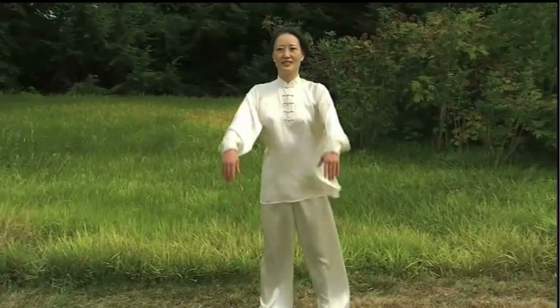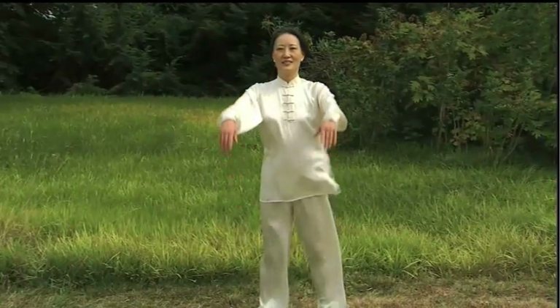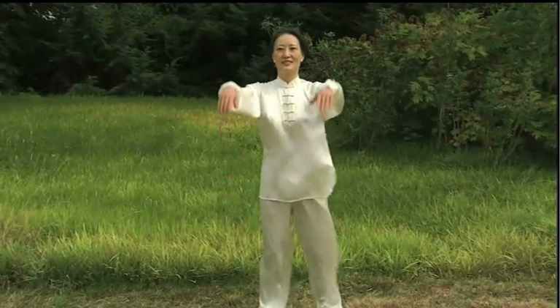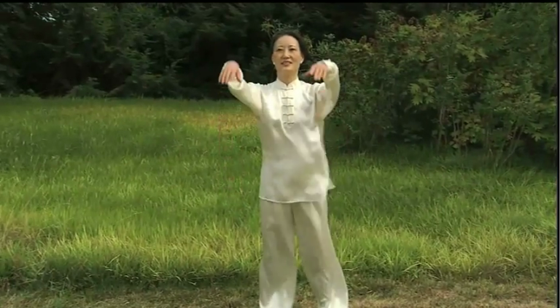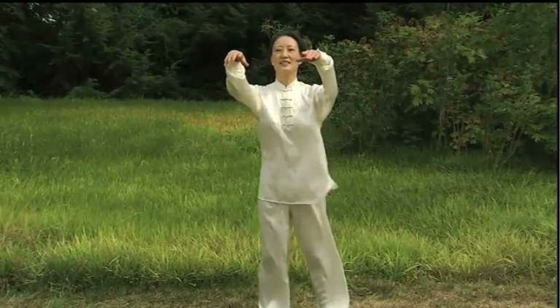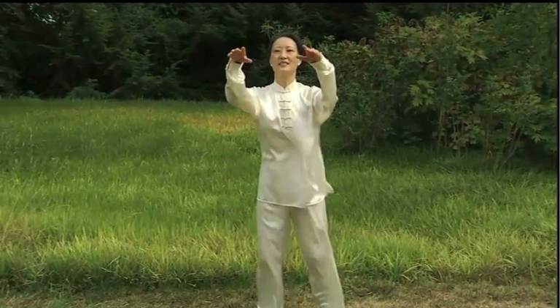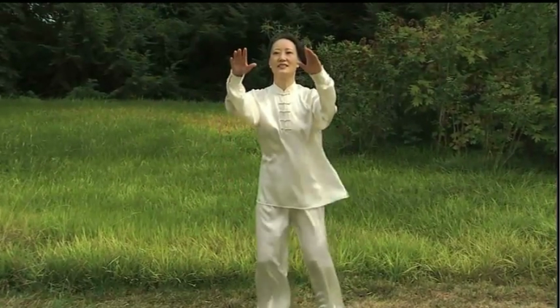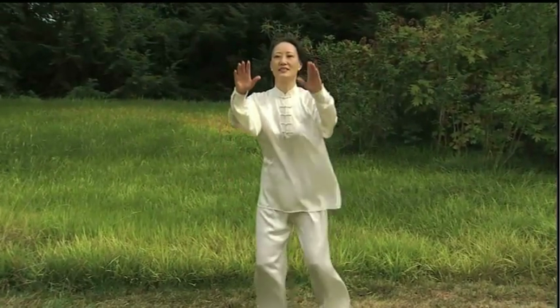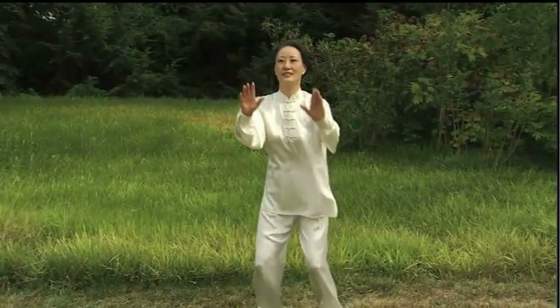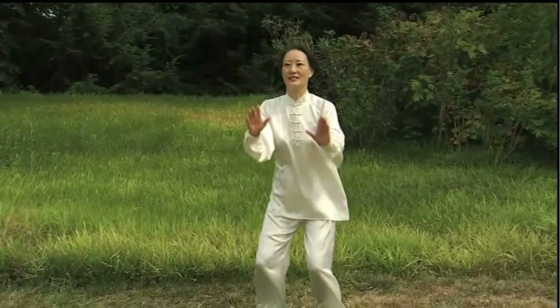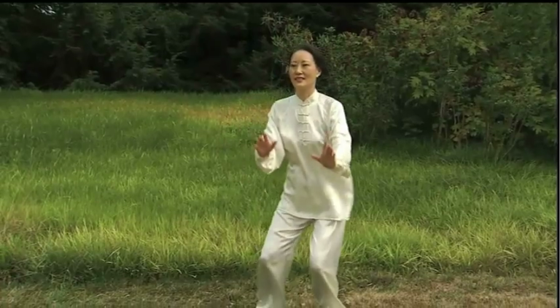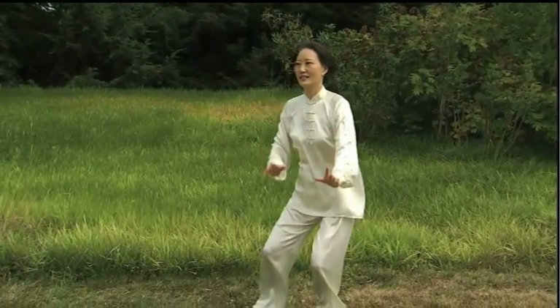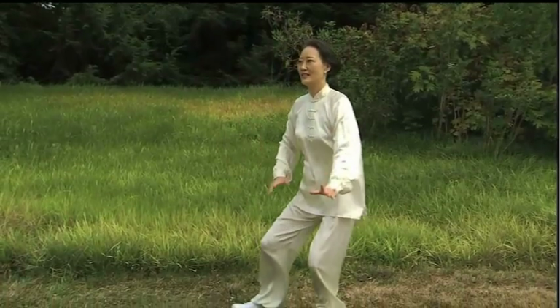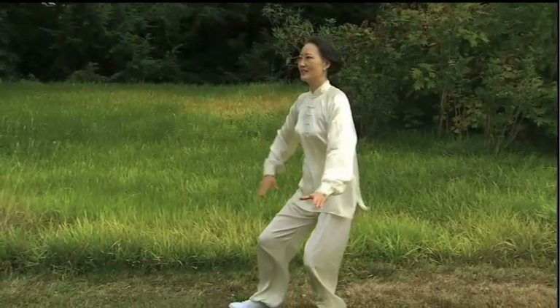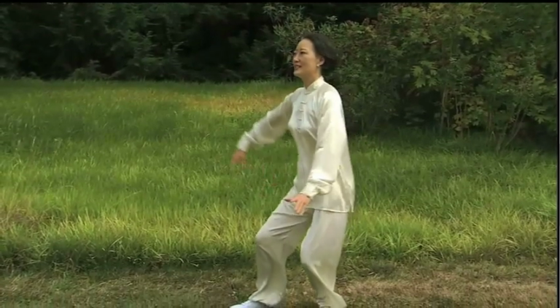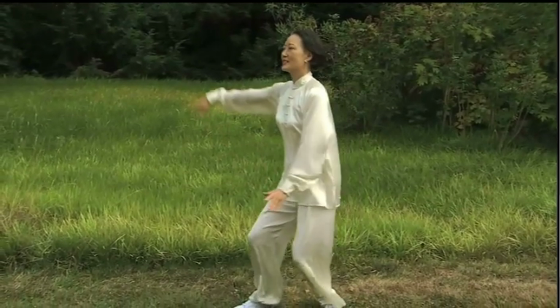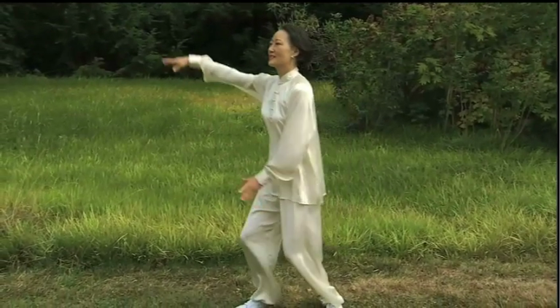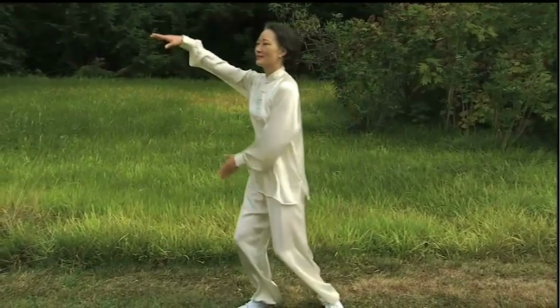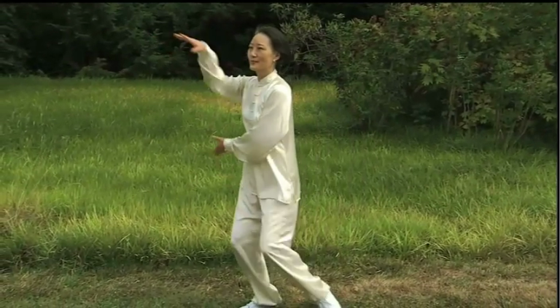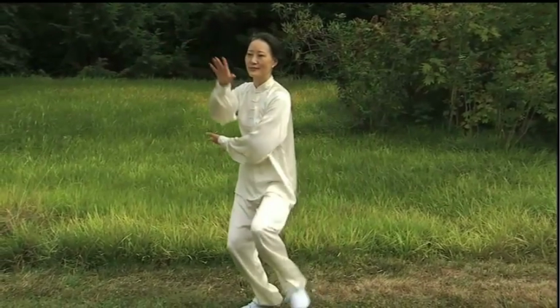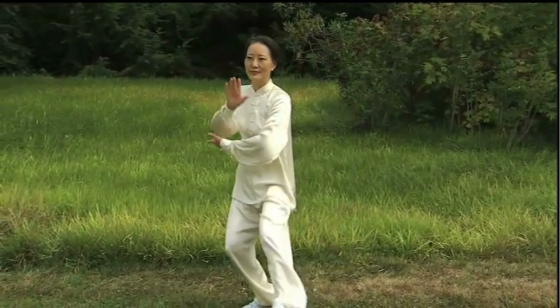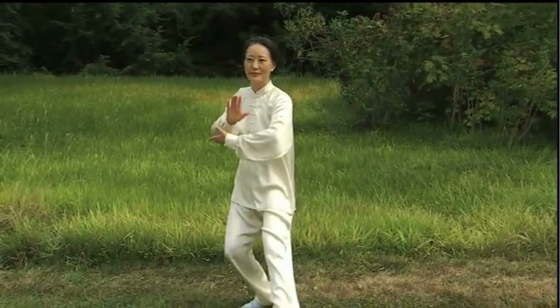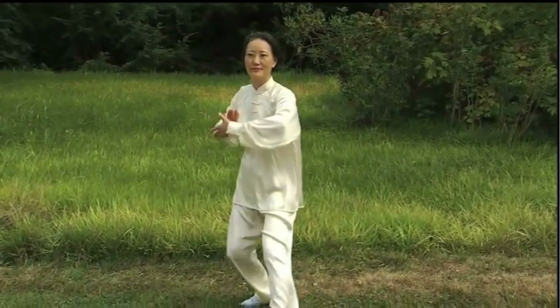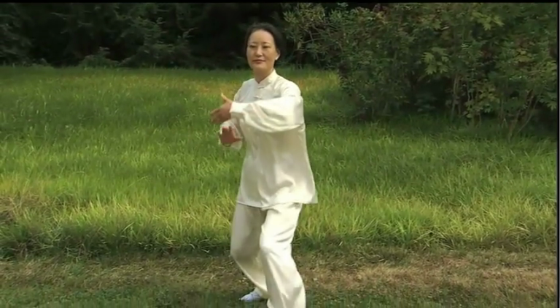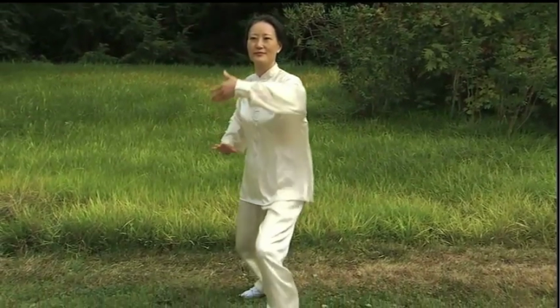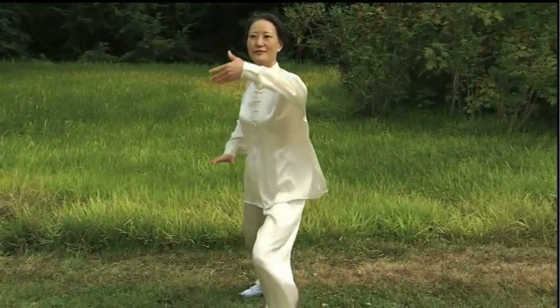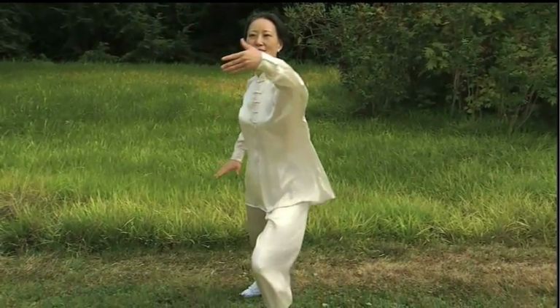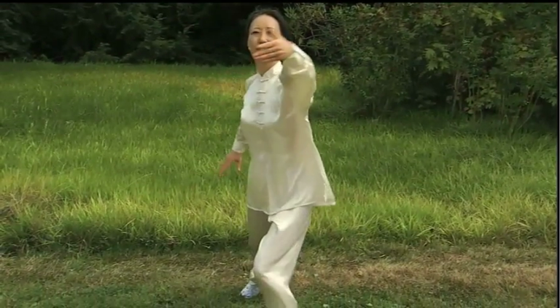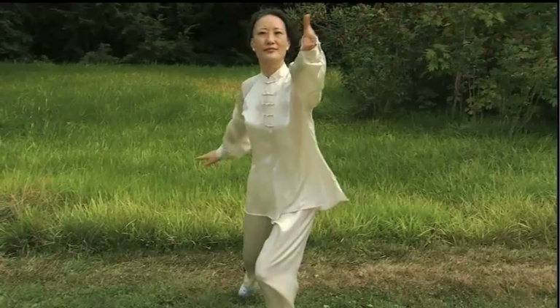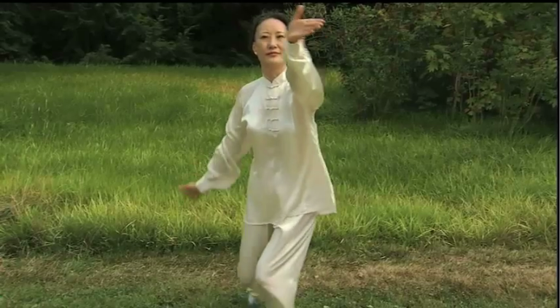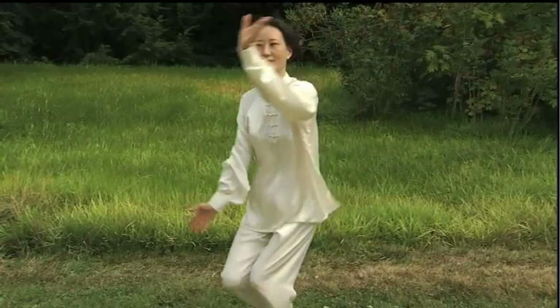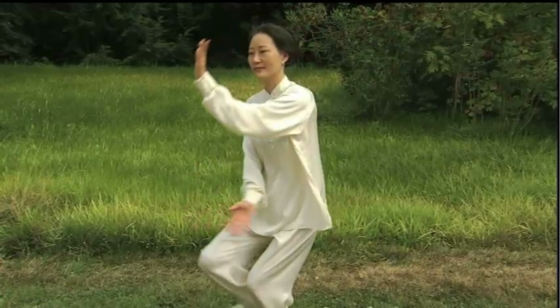The Tai Chi instructor is shown outdoors, demonstrating more advanced movements. The instructor's motions flow smoothly from one position to the next.